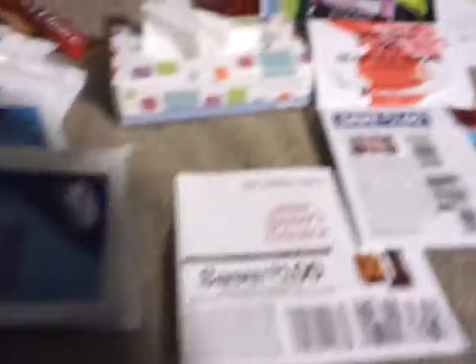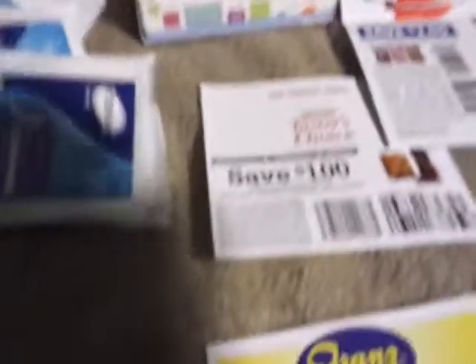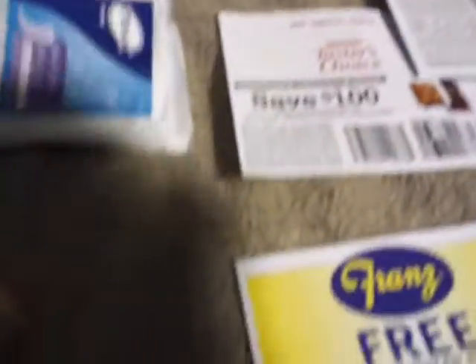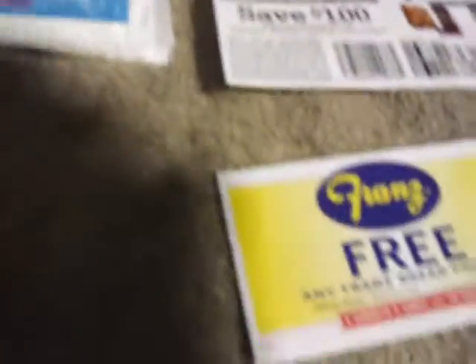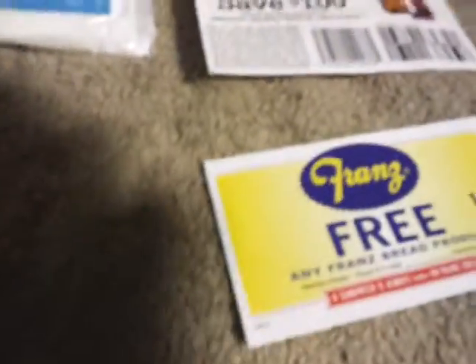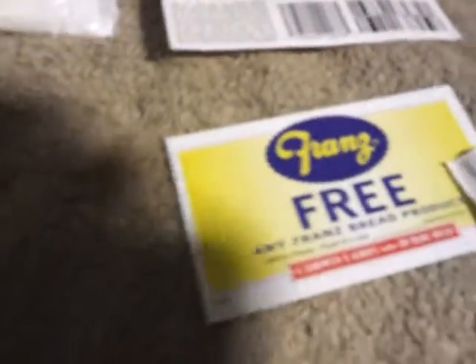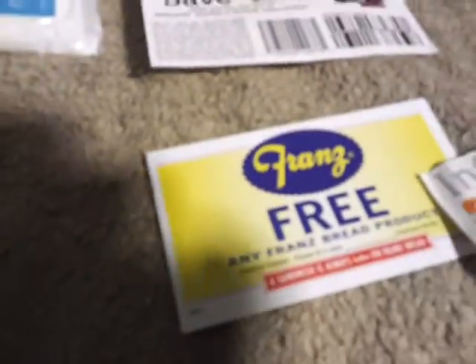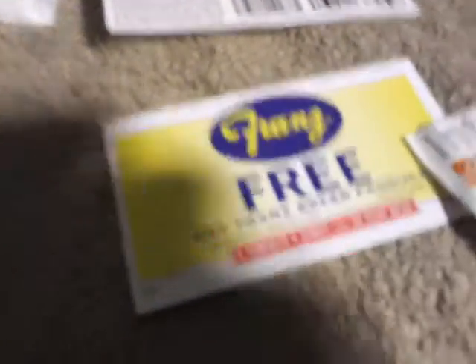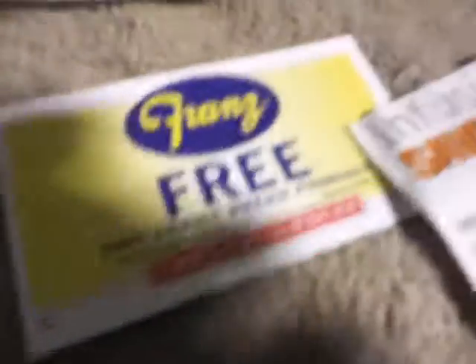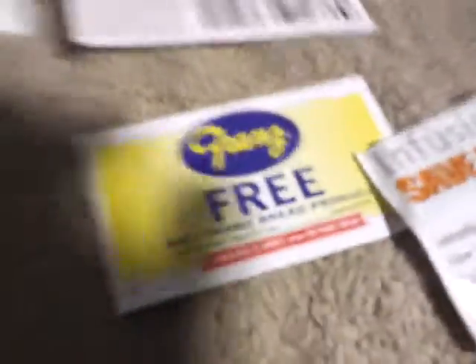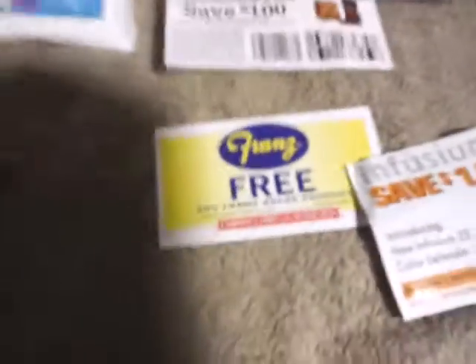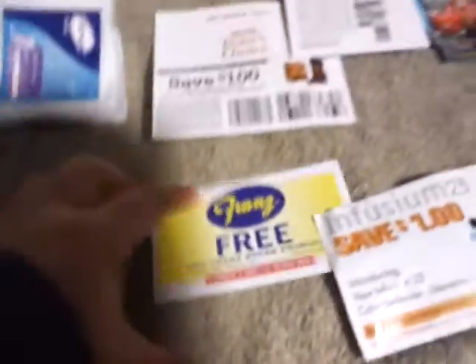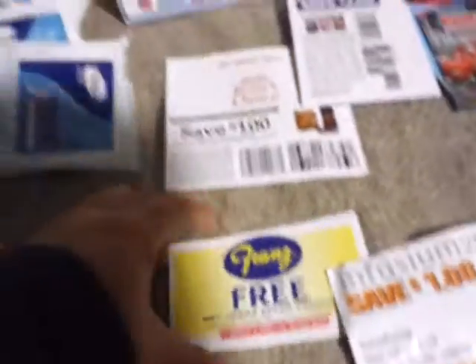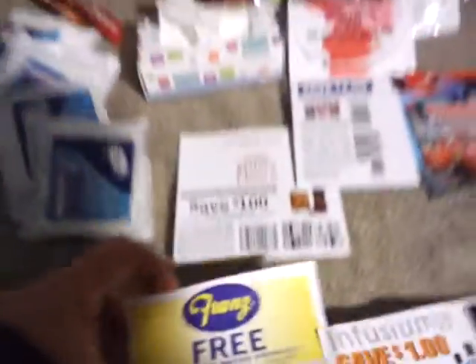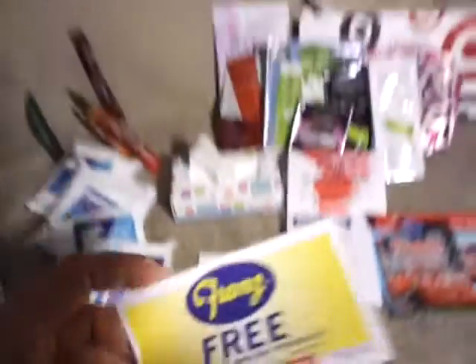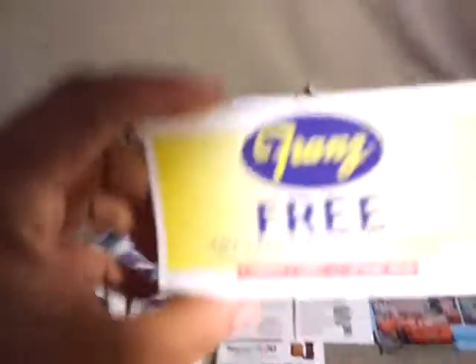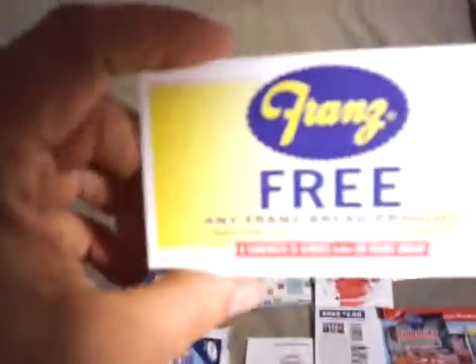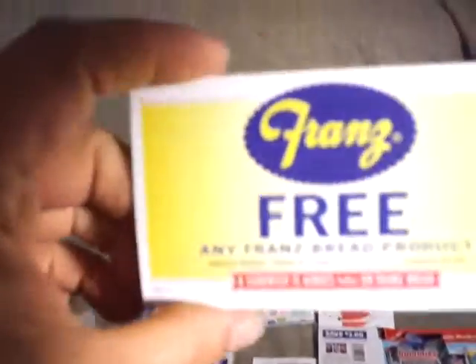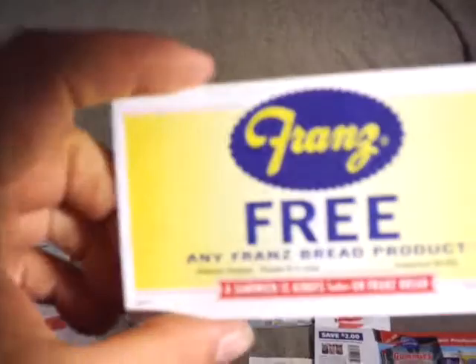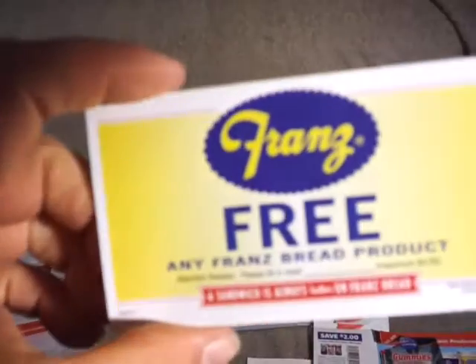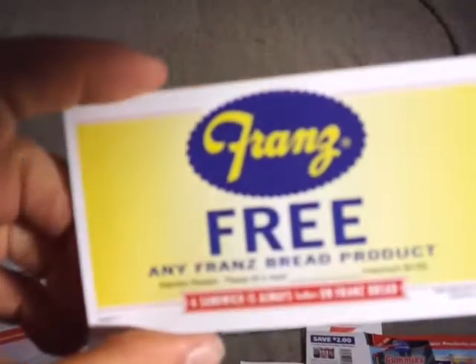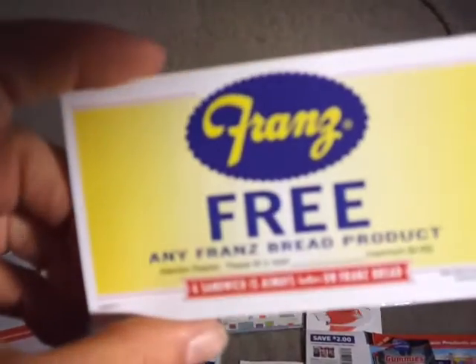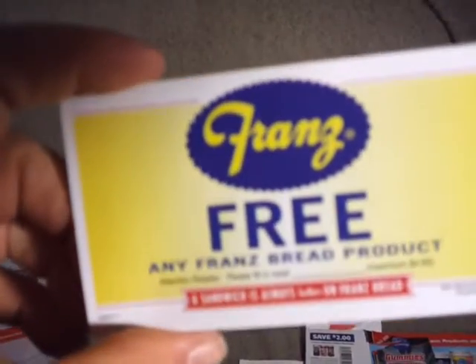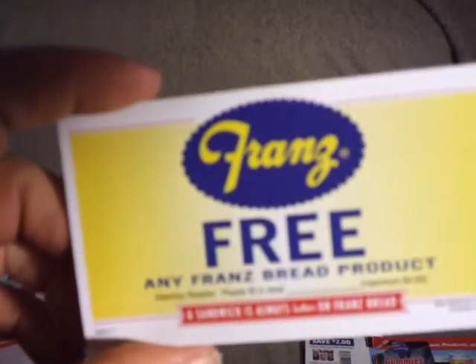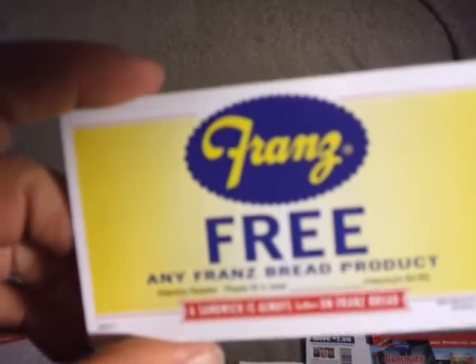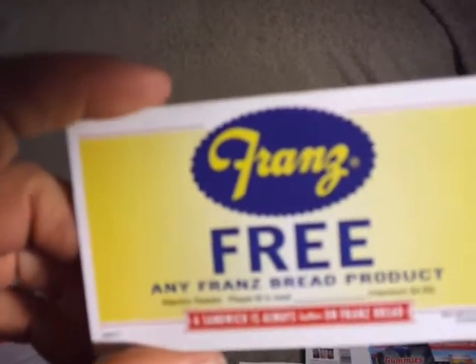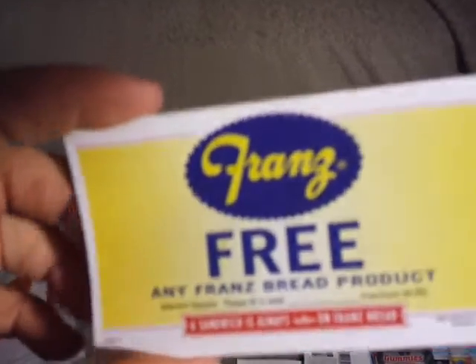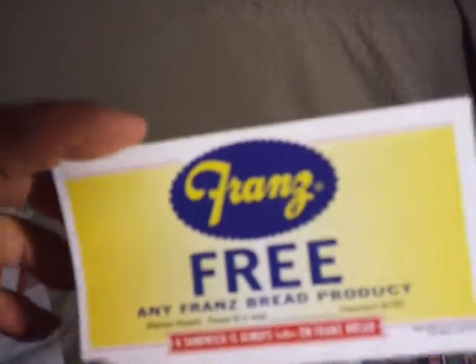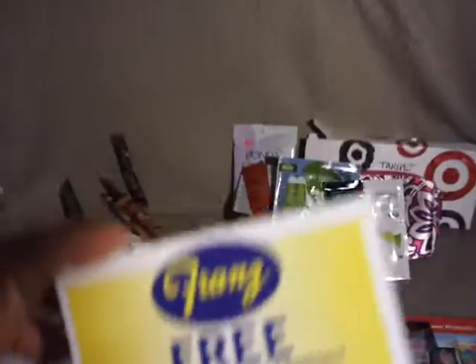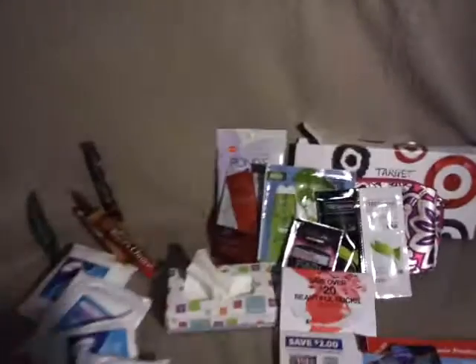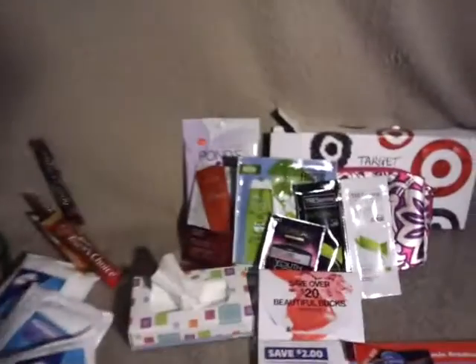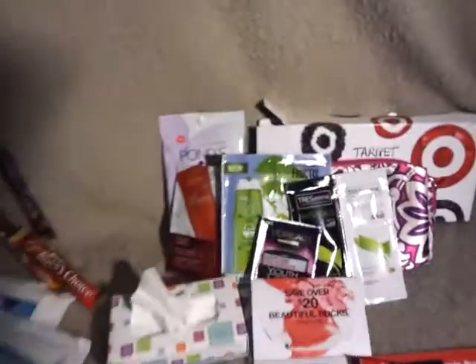Franz — I emailed them that I like their products, and they sent me this coupon for a free bread product, which is awesome.